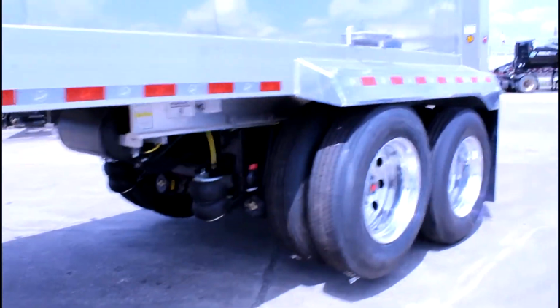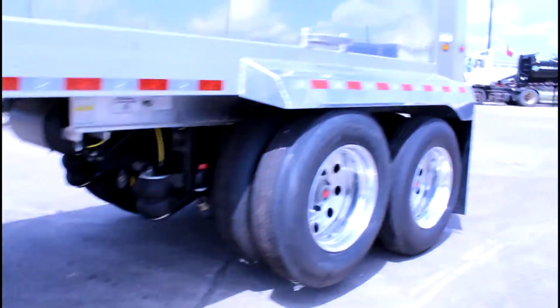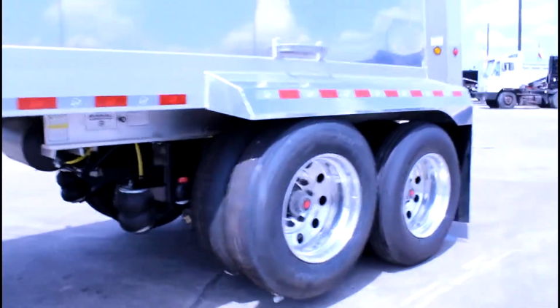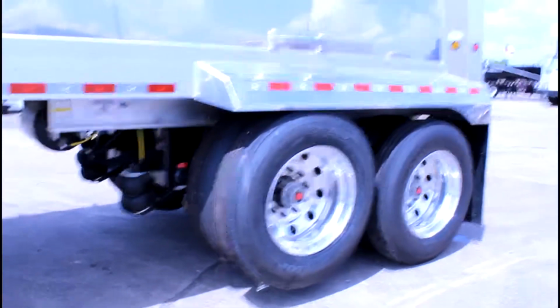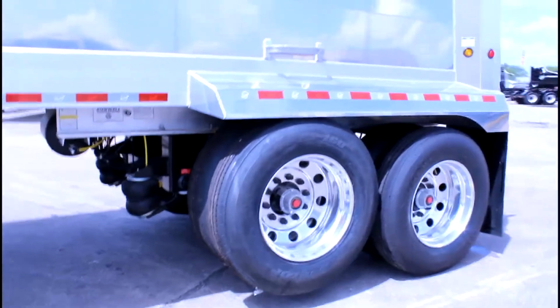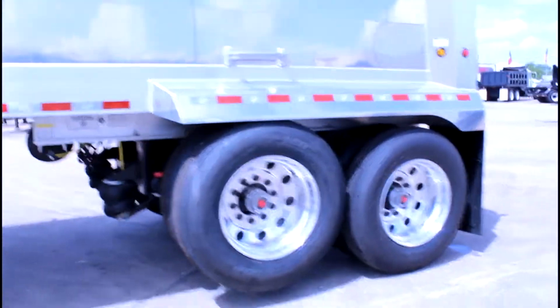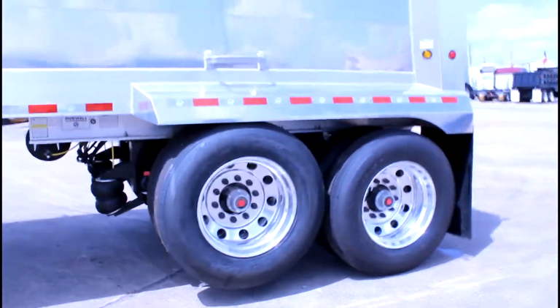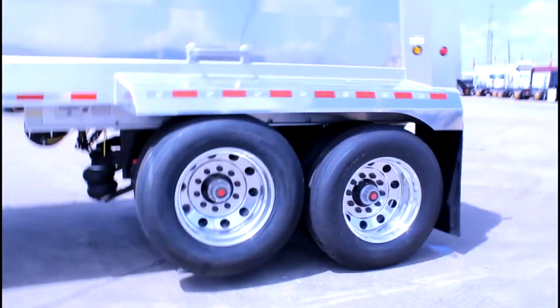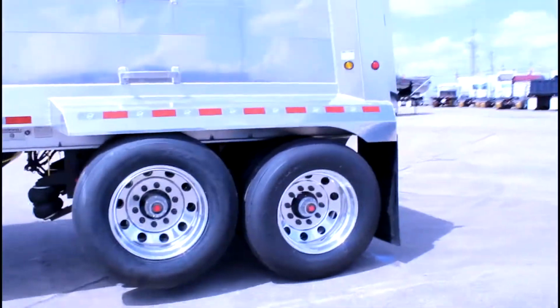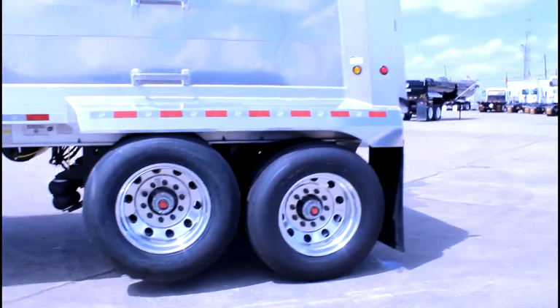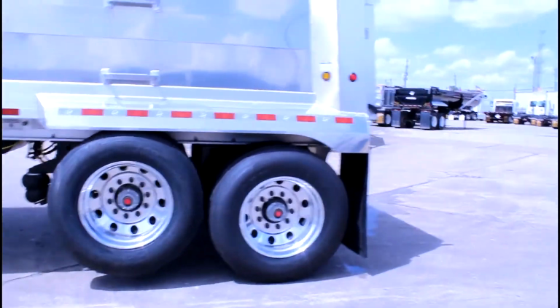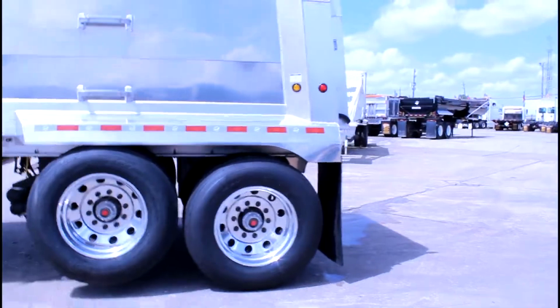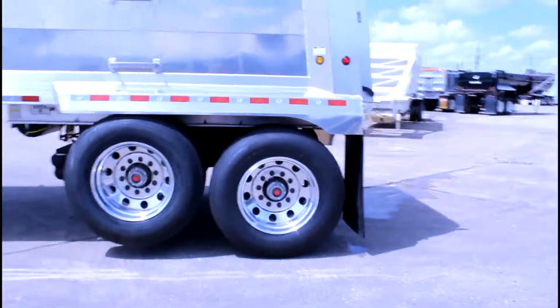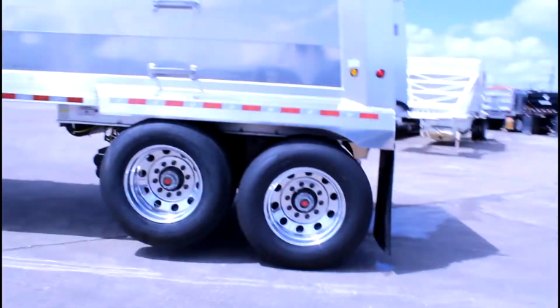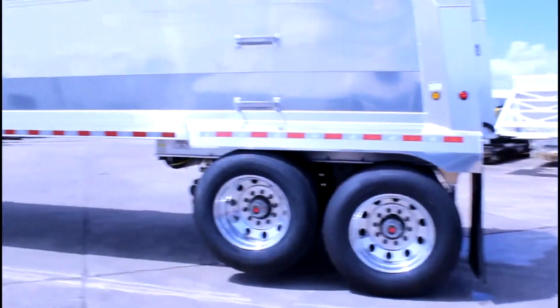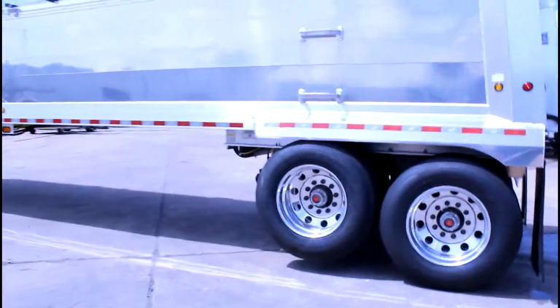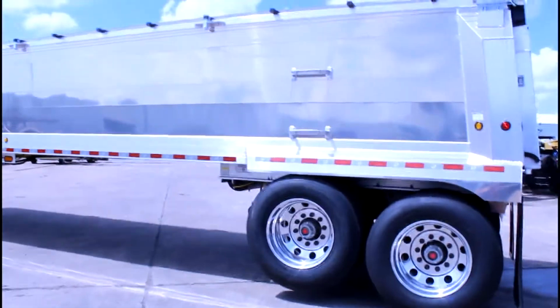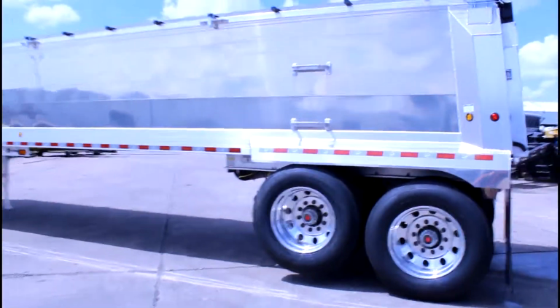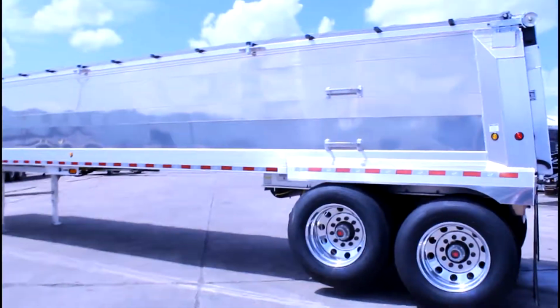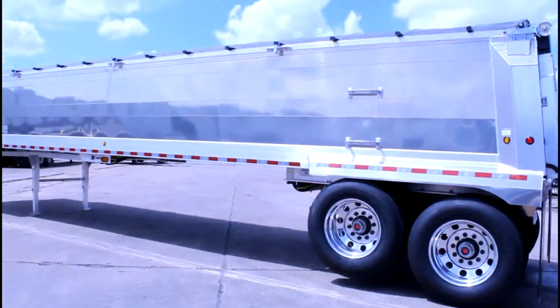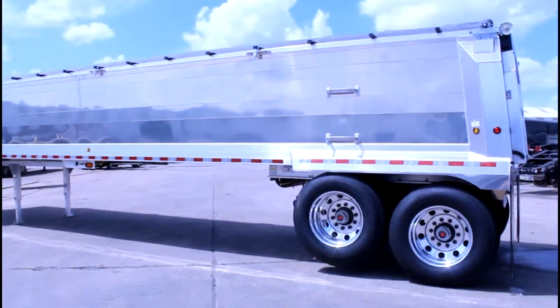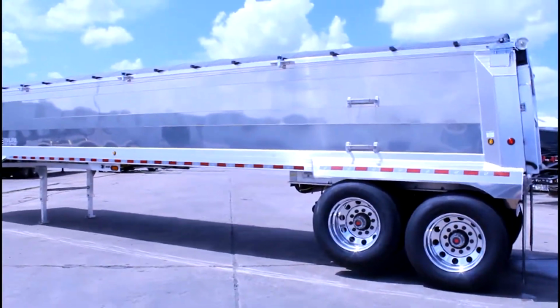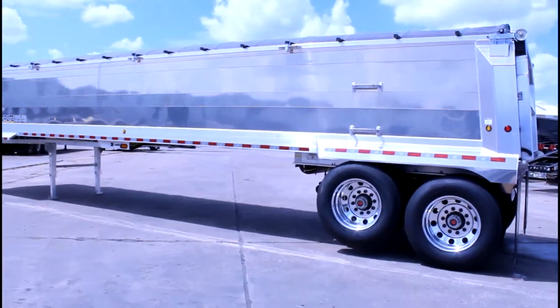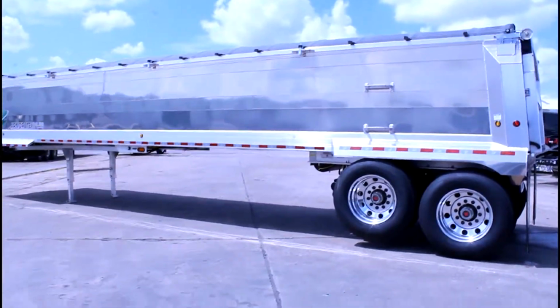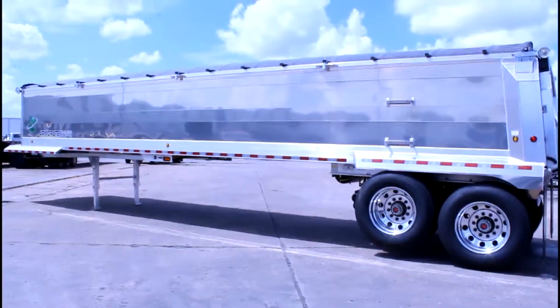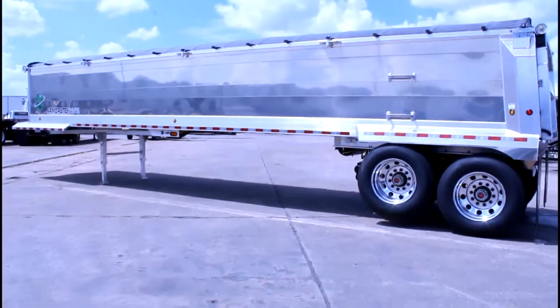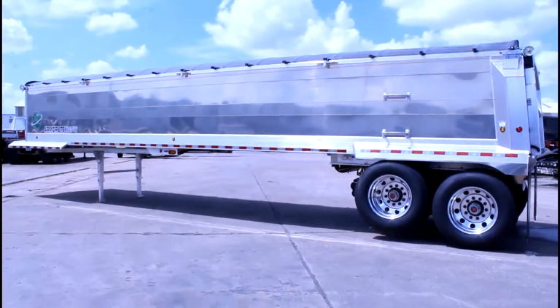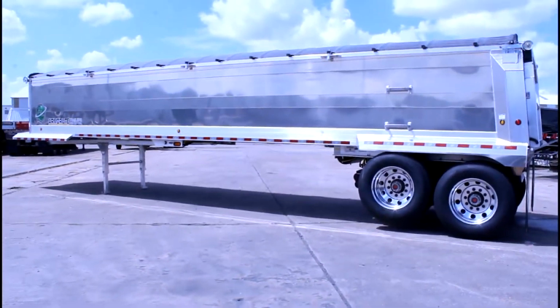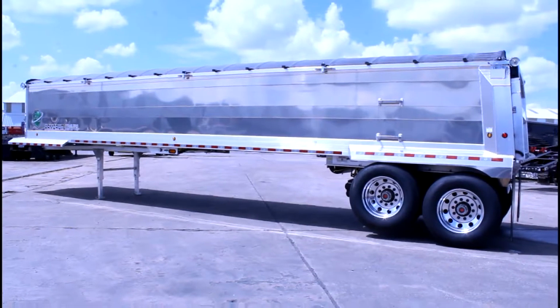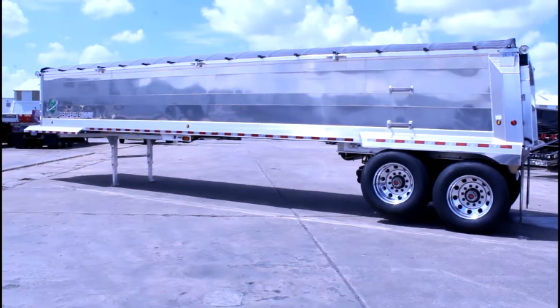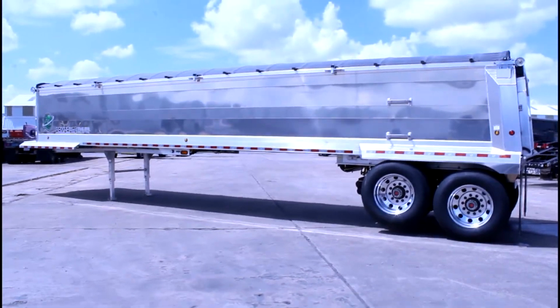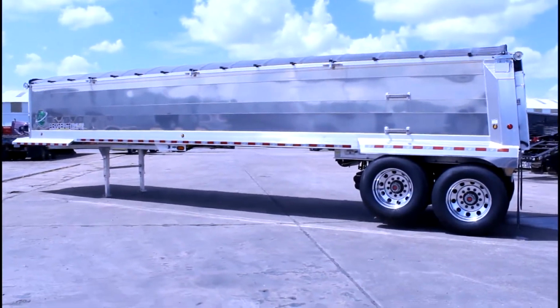We have several Armorlites in stock. If you are interested in any of these you can go to our website at PorterTRK.com. If you're on Facebook please follow us, and follow us on Twitter at Porter Trucks.